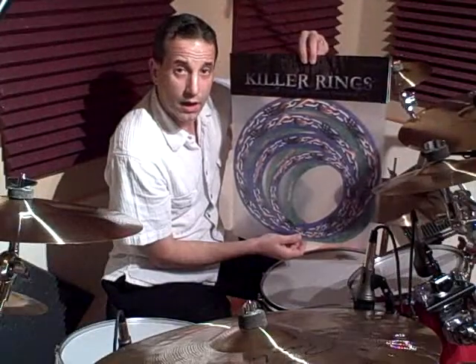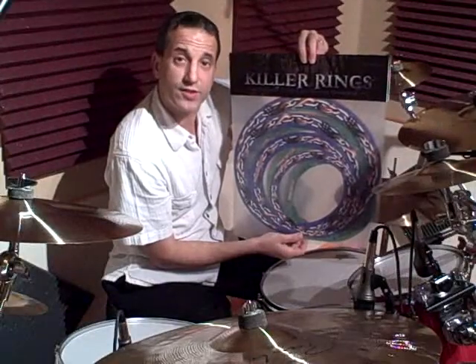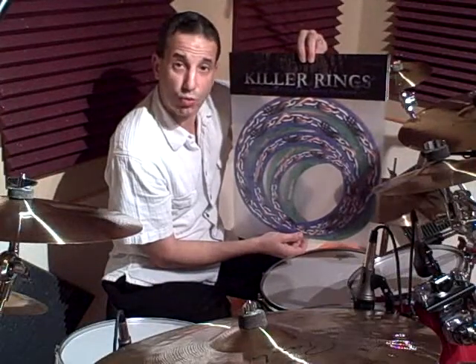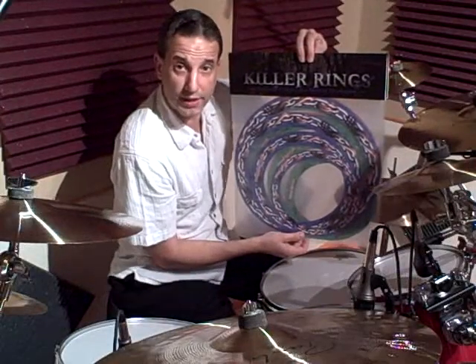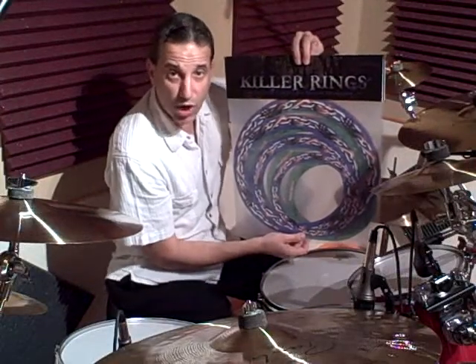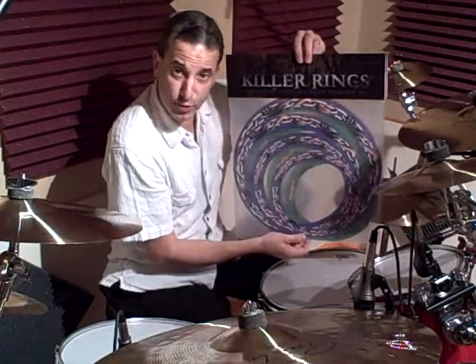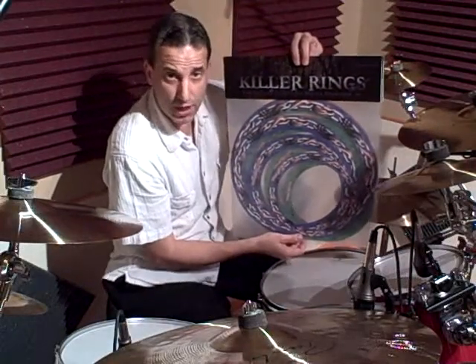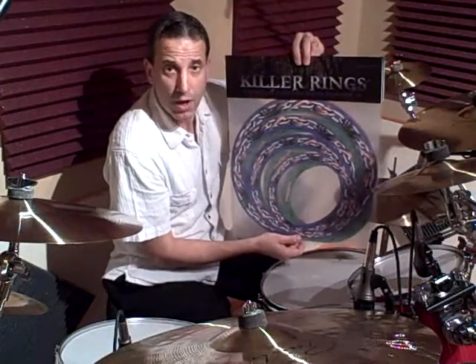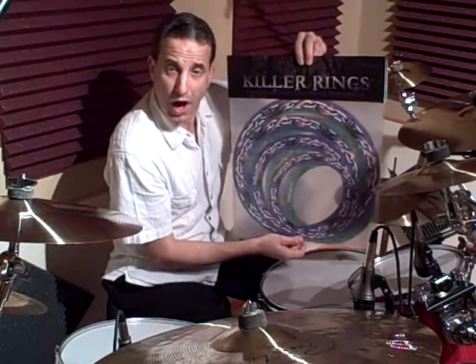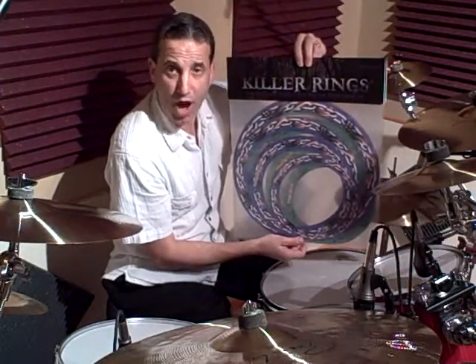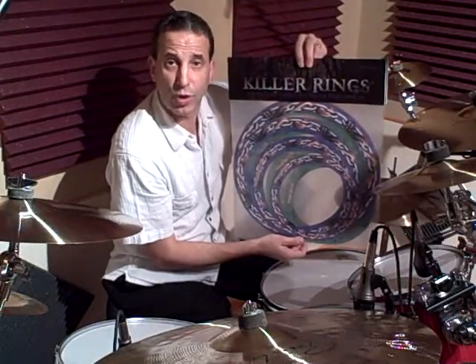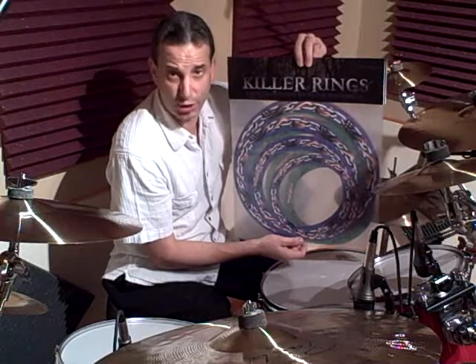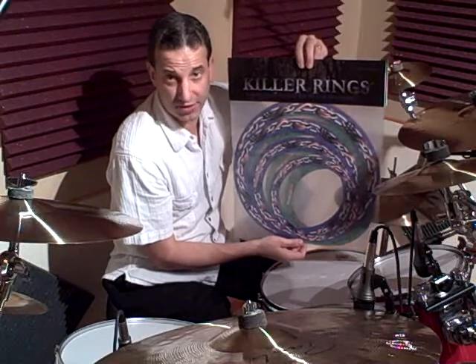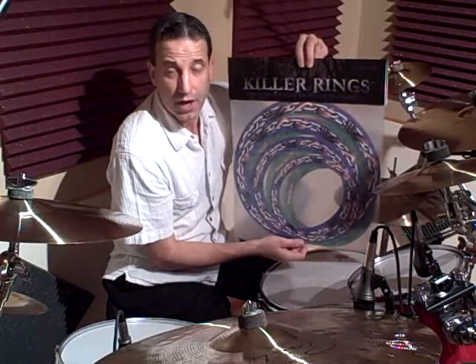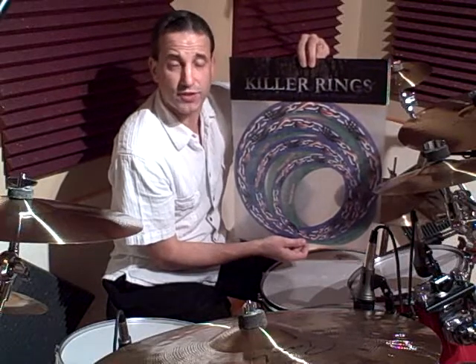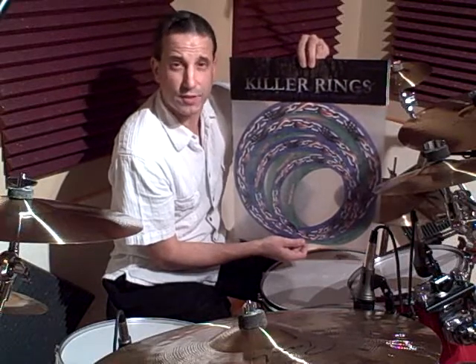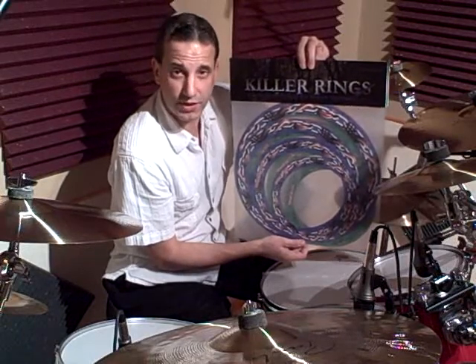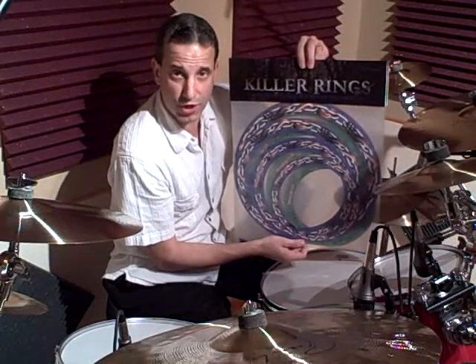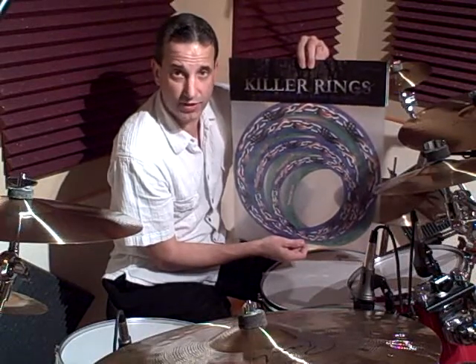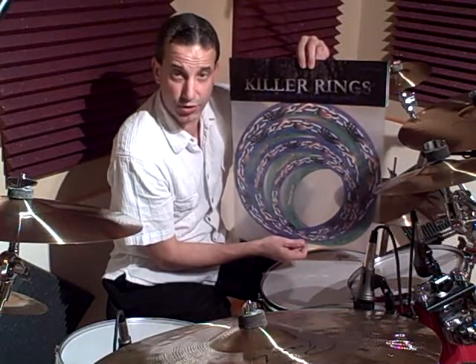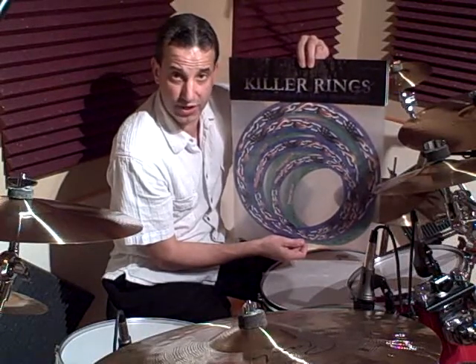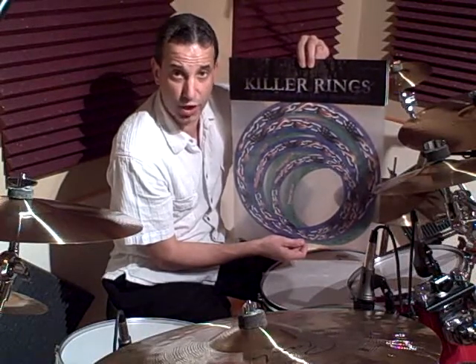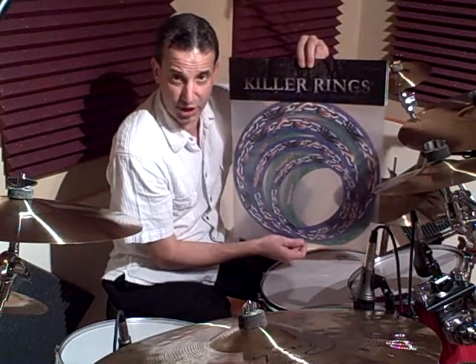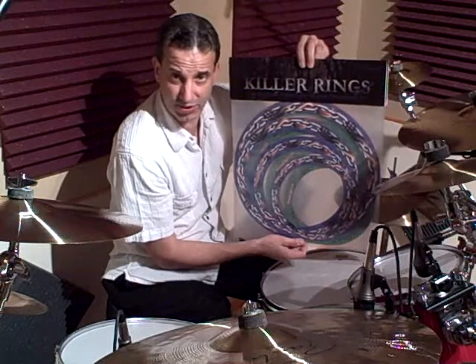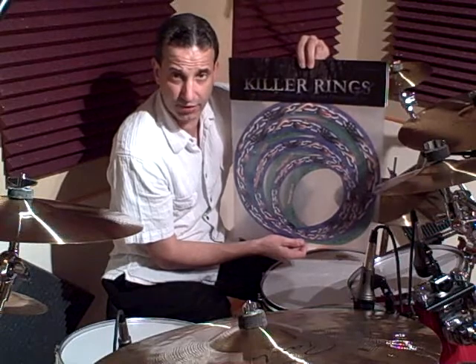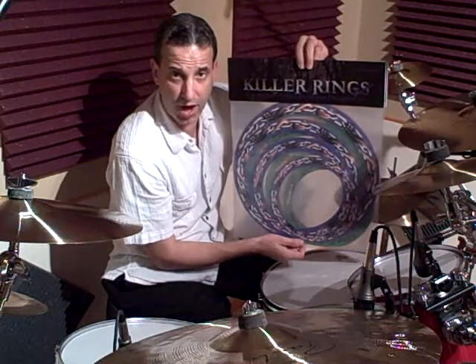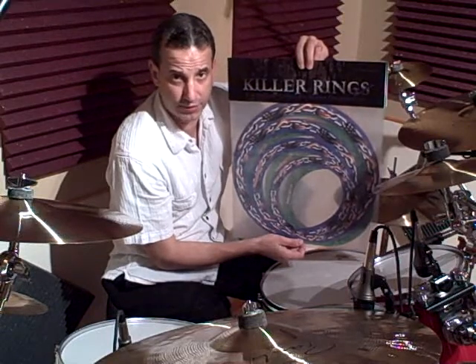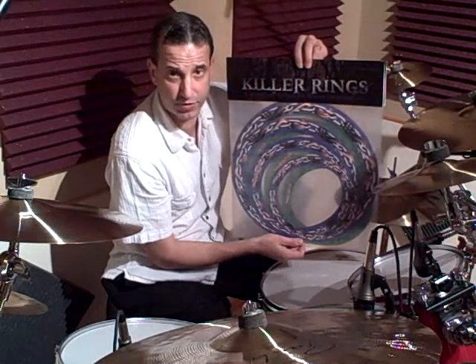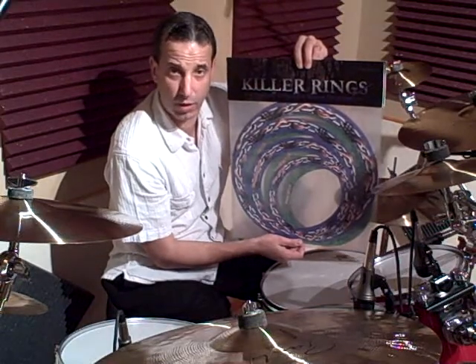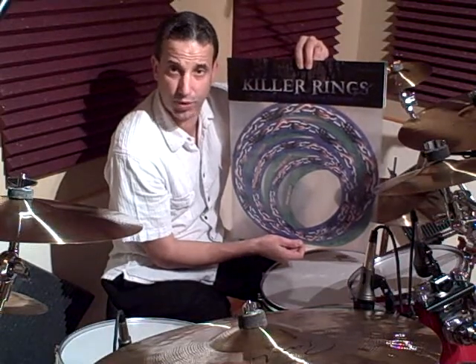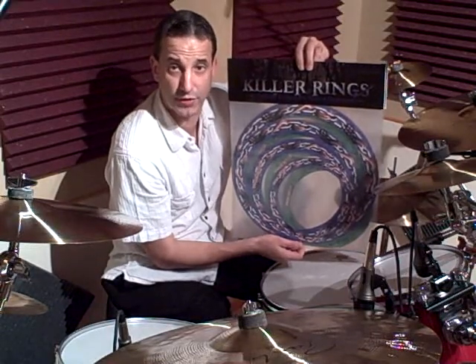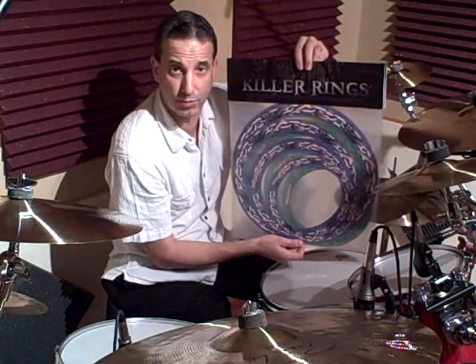Hi, this is Todd Walker and I'd like to welcome you to a video on a product called Killer Rings. I'd first like to thank Mr. Steve Shermatz and Mr. Chris Friedman over at Killer Rings and Next Level Products for developing this really awesome product for the drums.